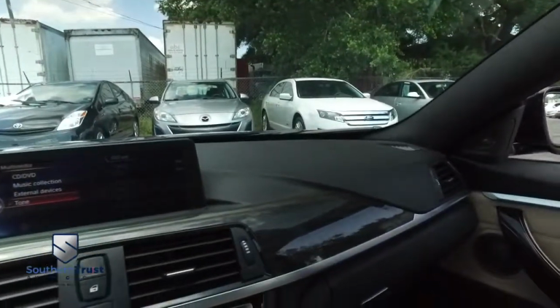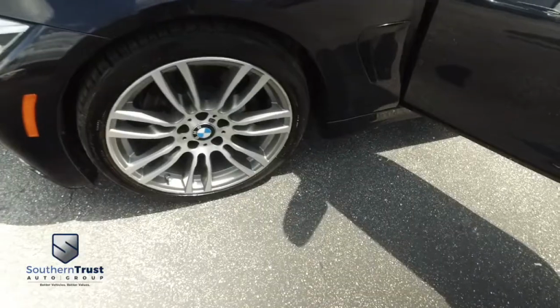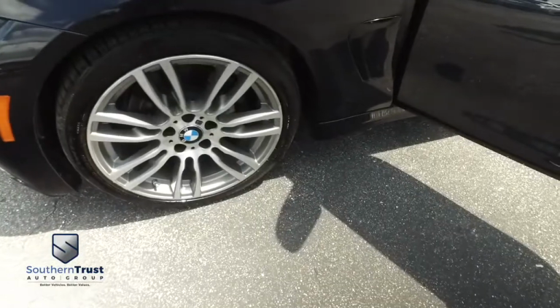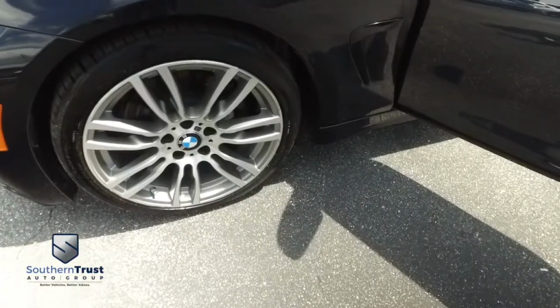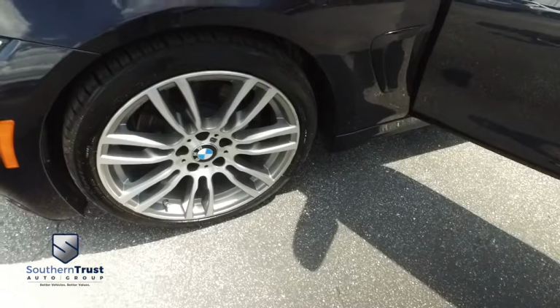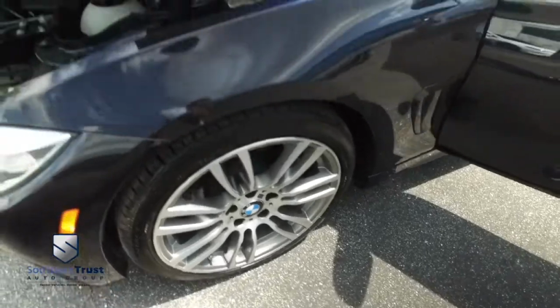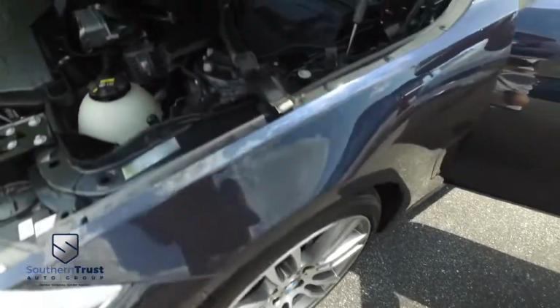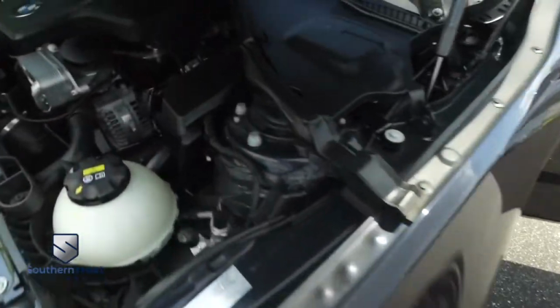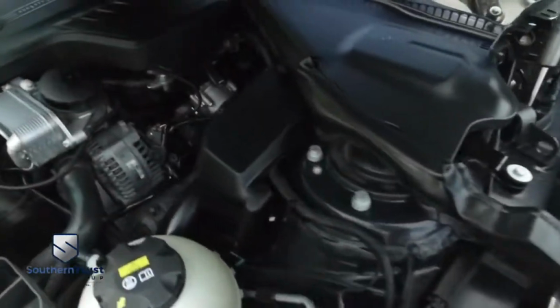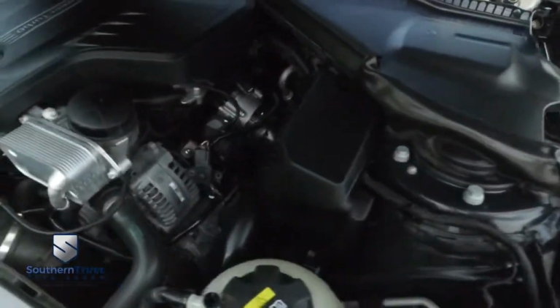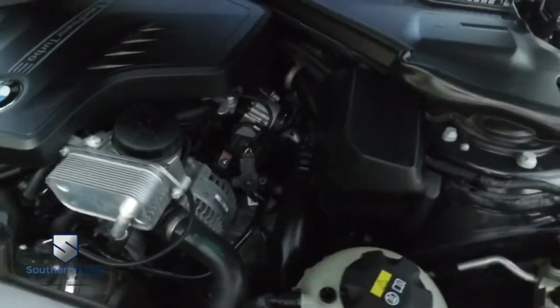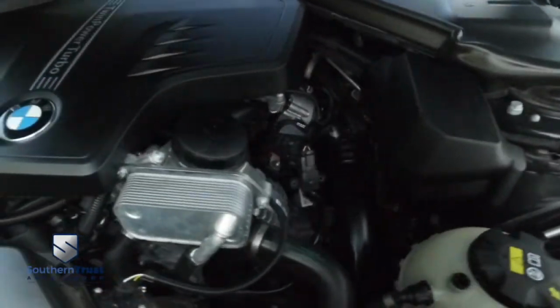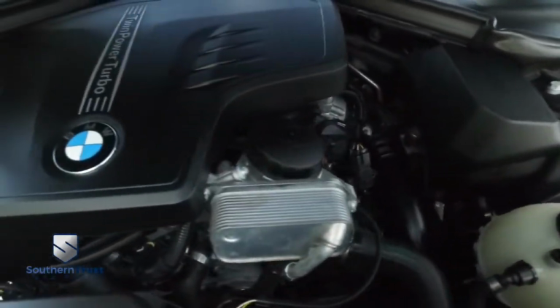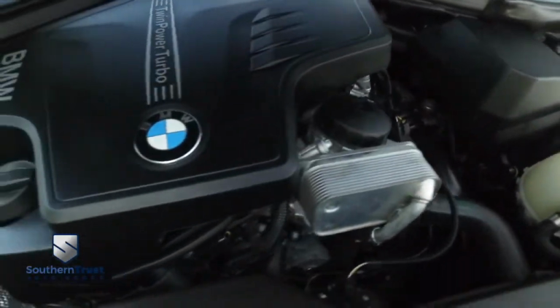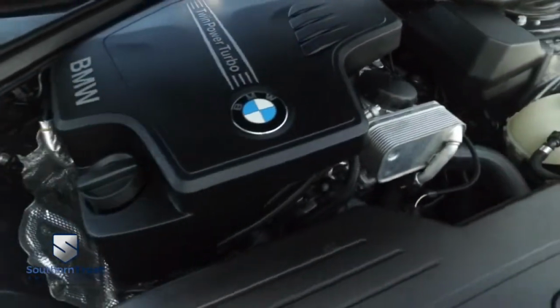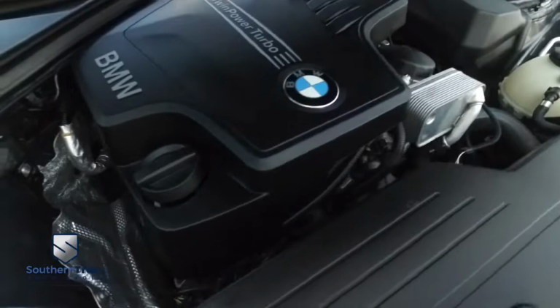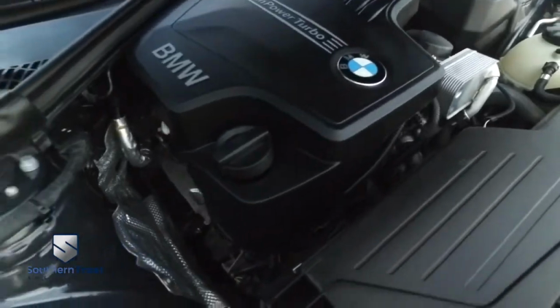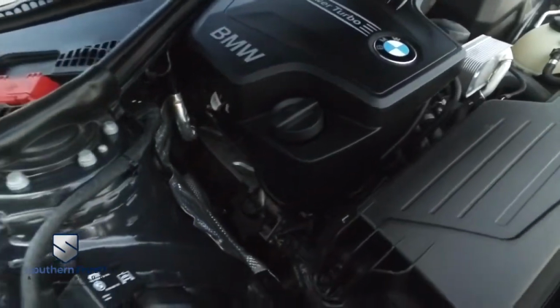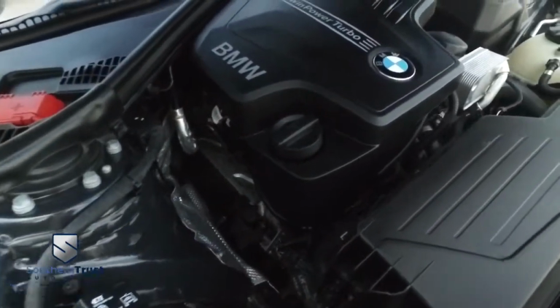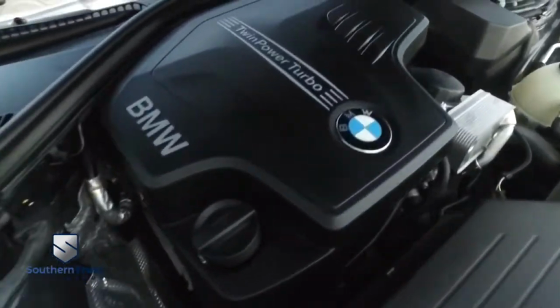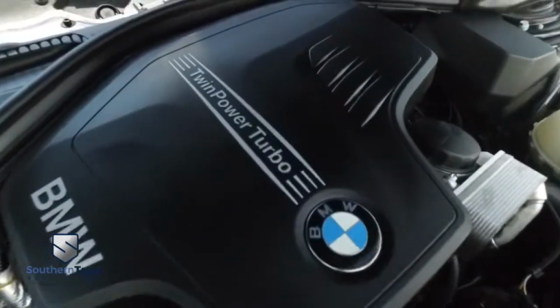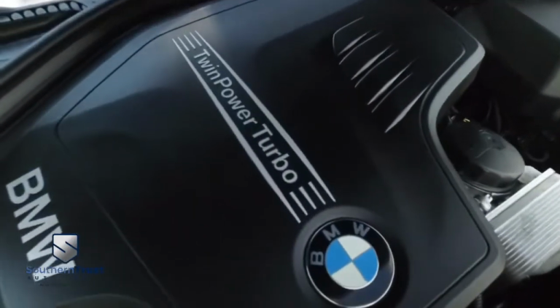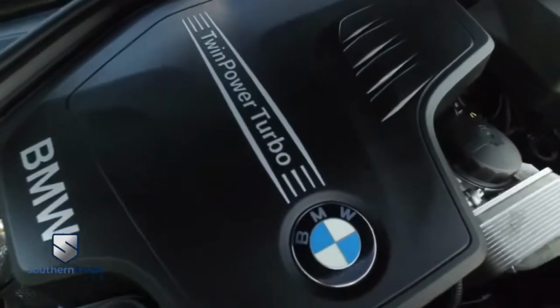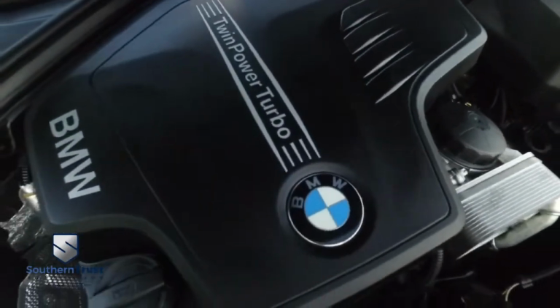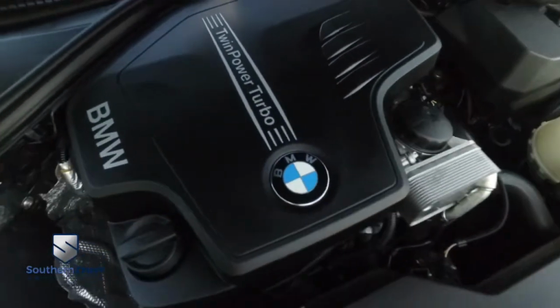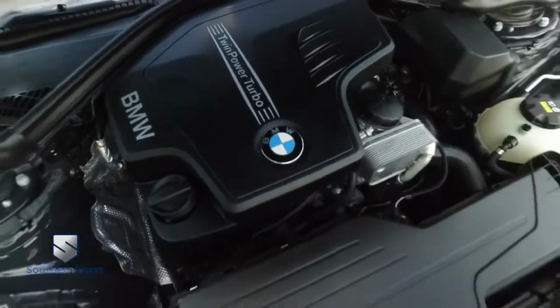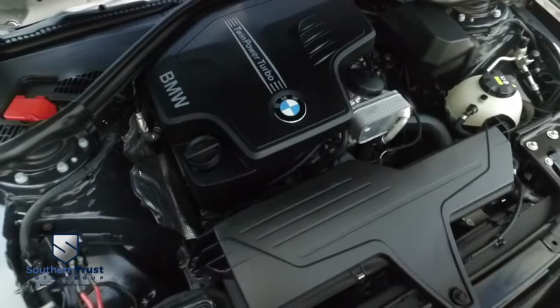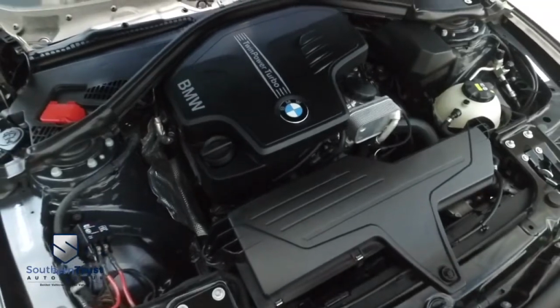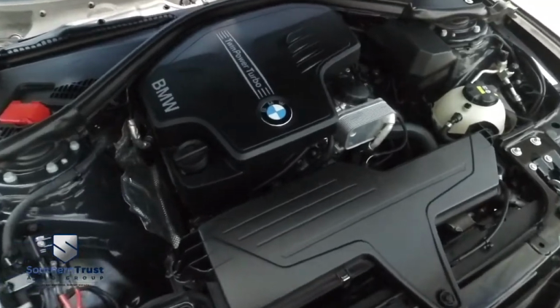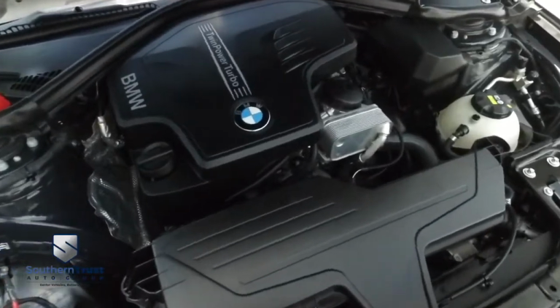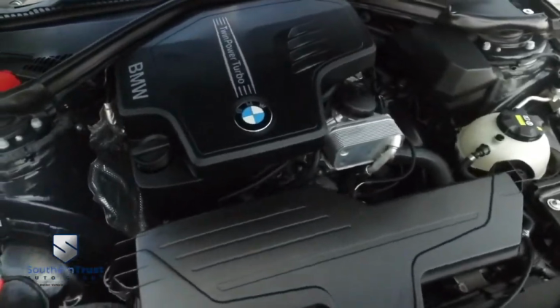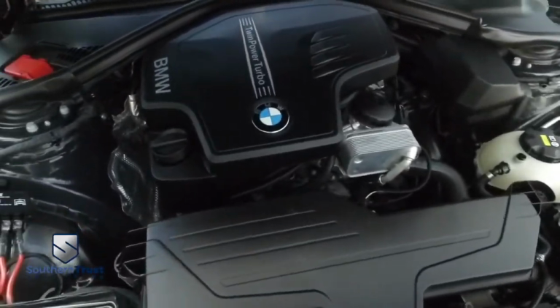Look at those incredible alloy wheels — super-duper clean, no signs of rust or oxidation. You'll be pumping out major horsepower with that twin-powered turbo muscle, Autobahn-shredding action to make you hustle.